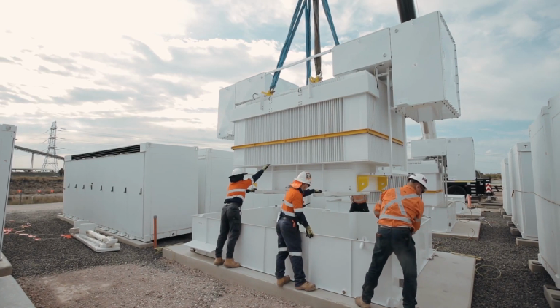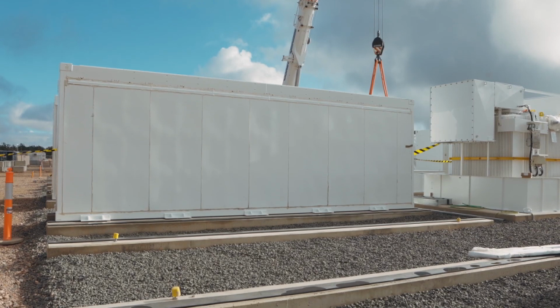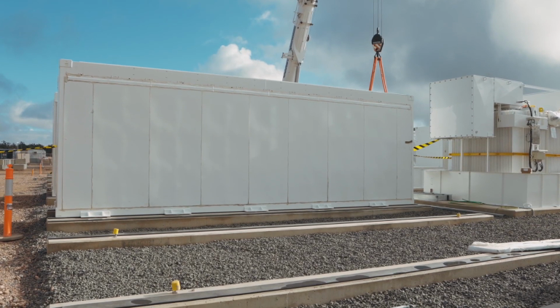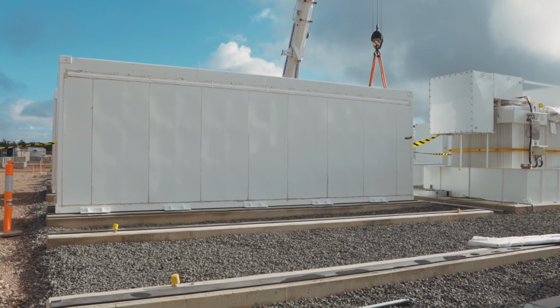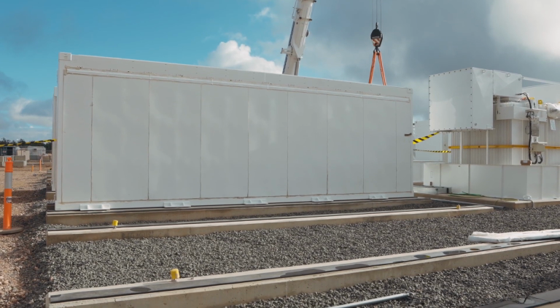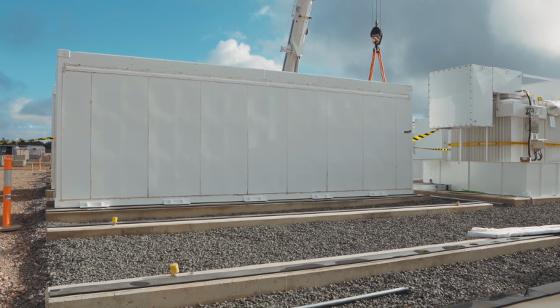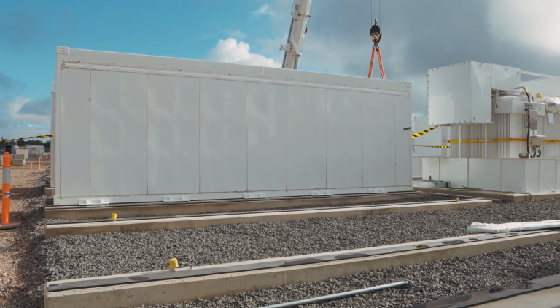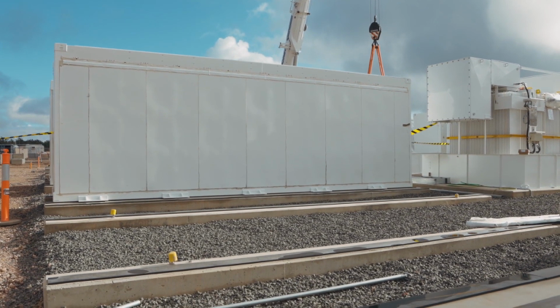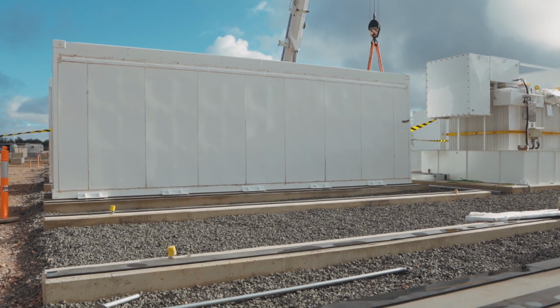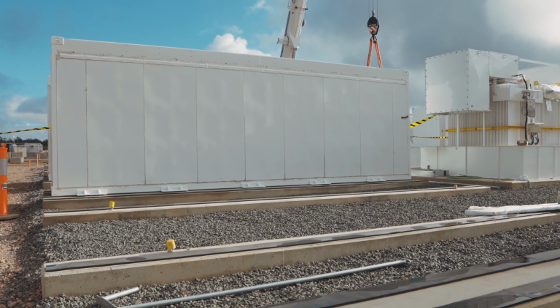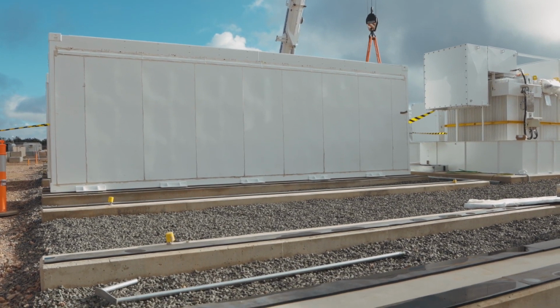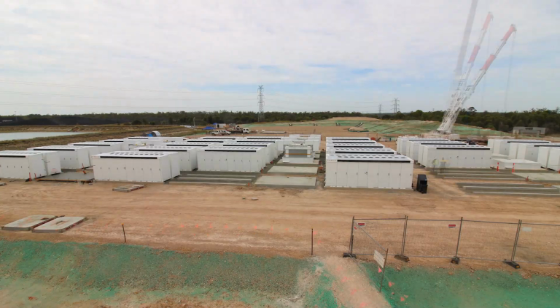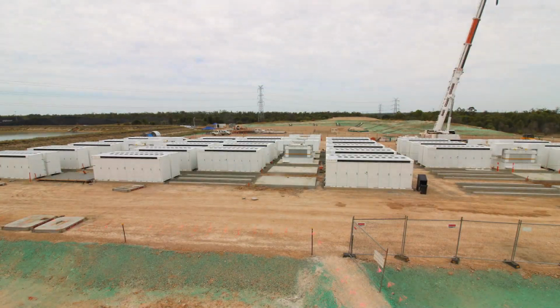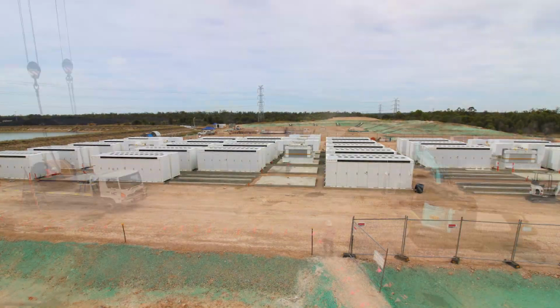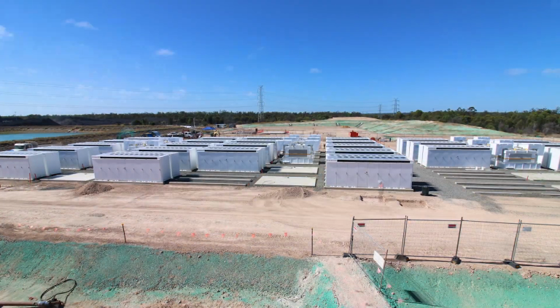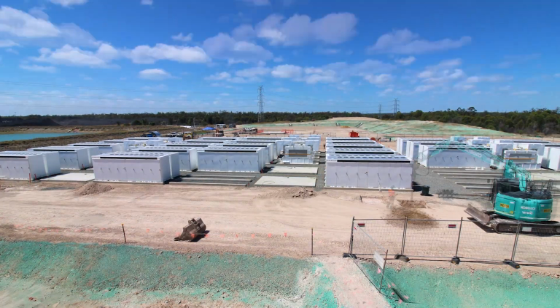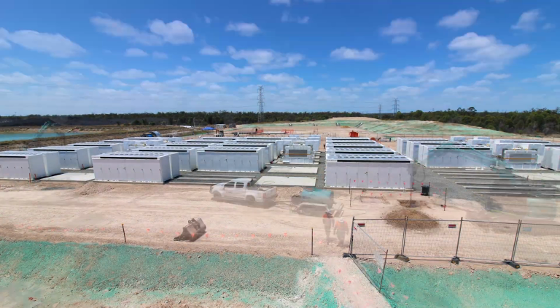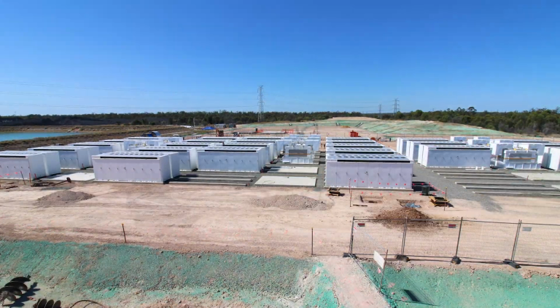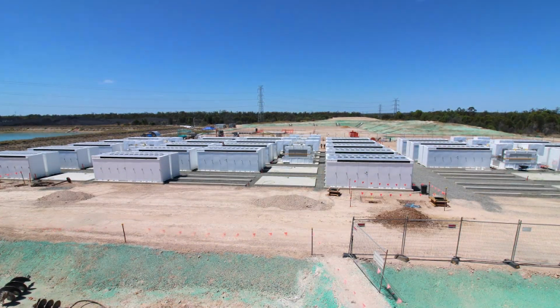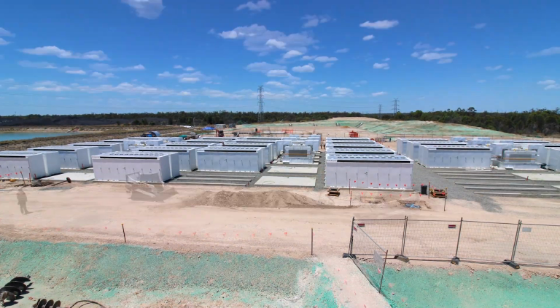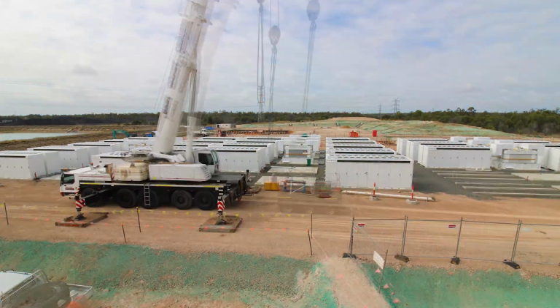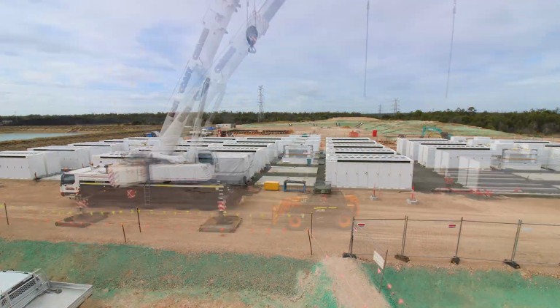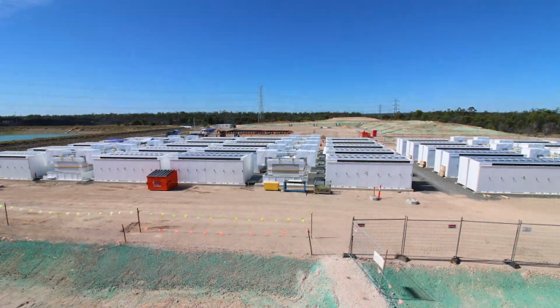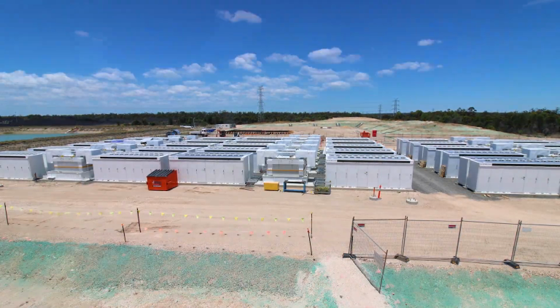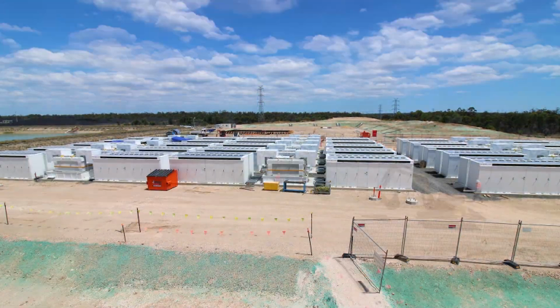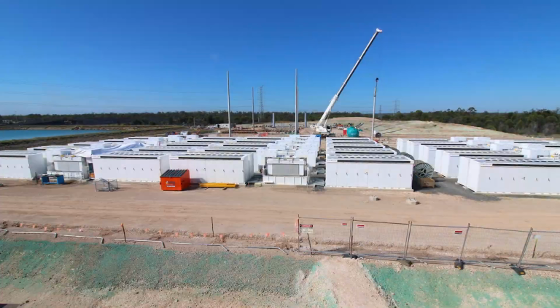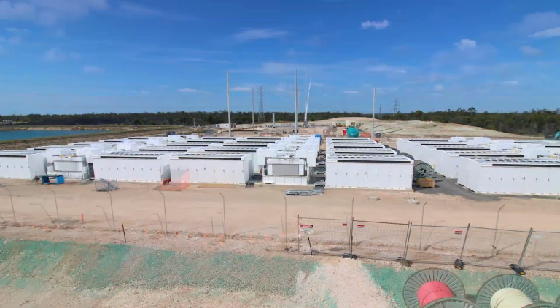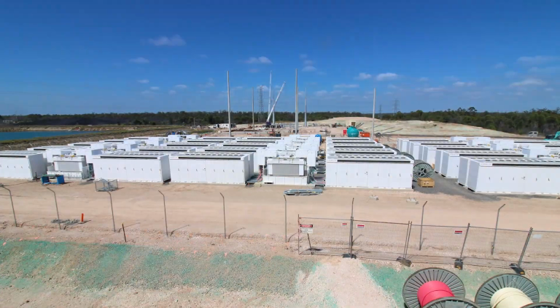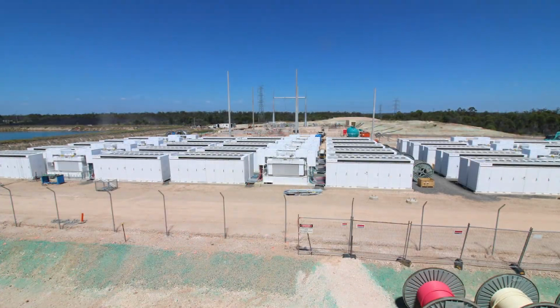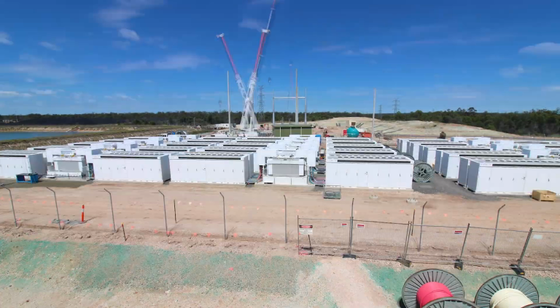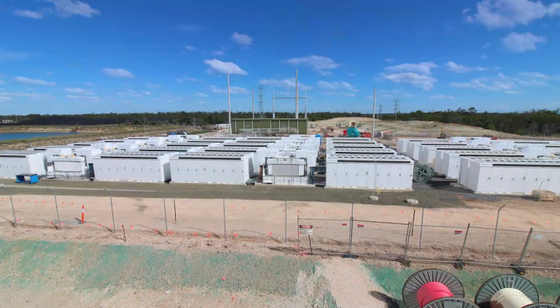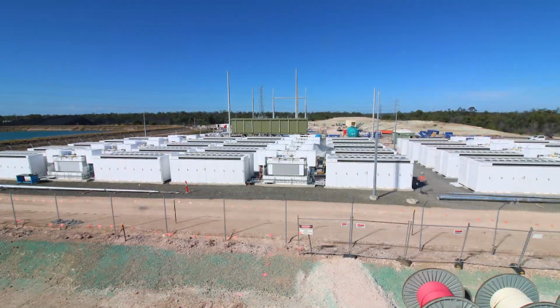With a storage capacity of 200 megawatt hours, the battery will be able to power up to 30,000 homes for two hours before needing to recharge.